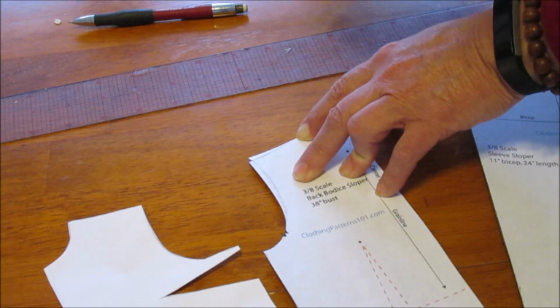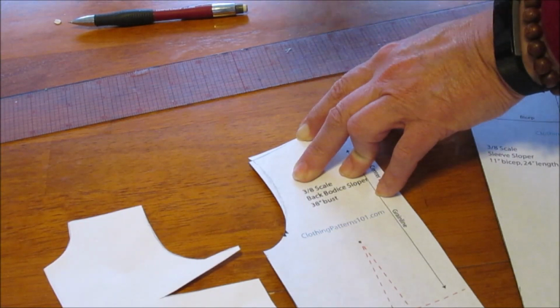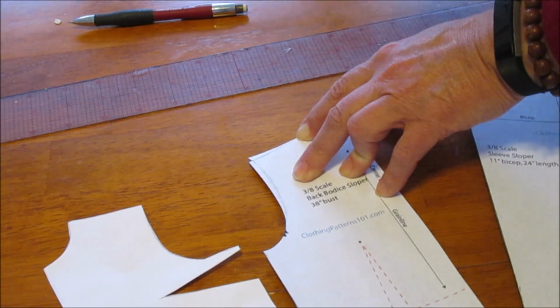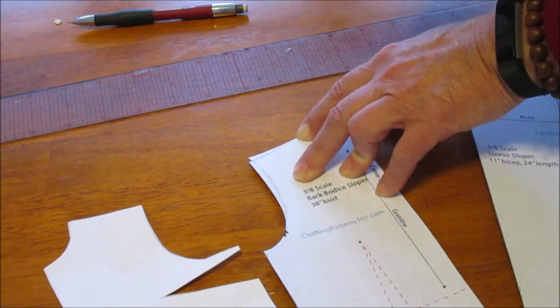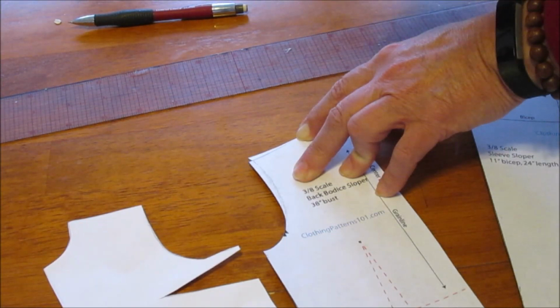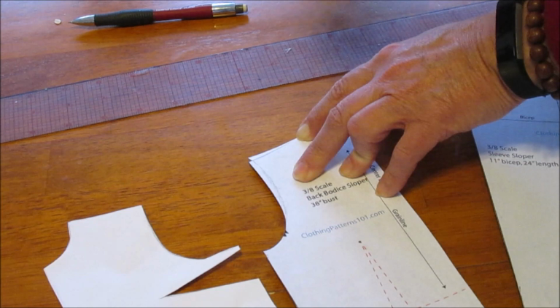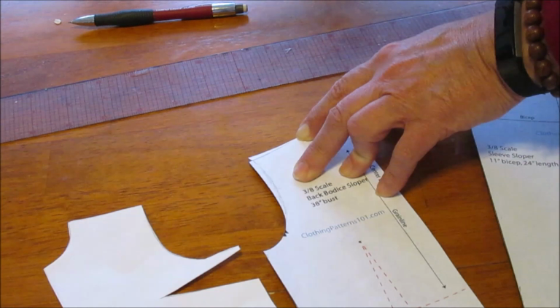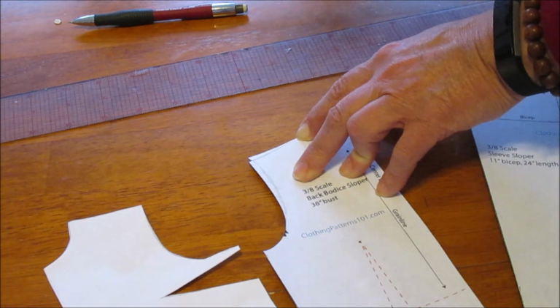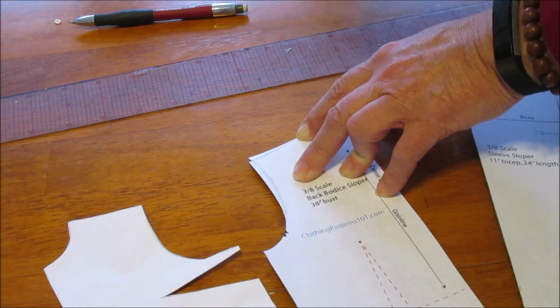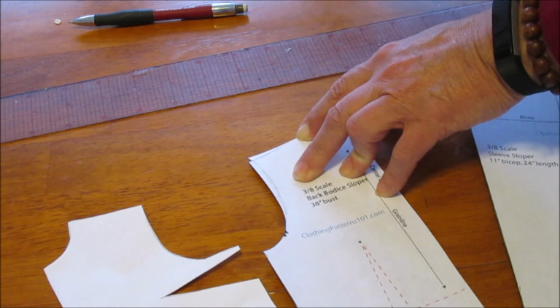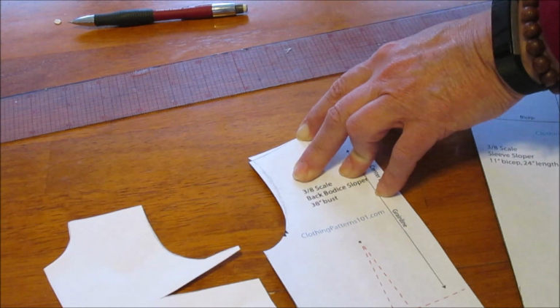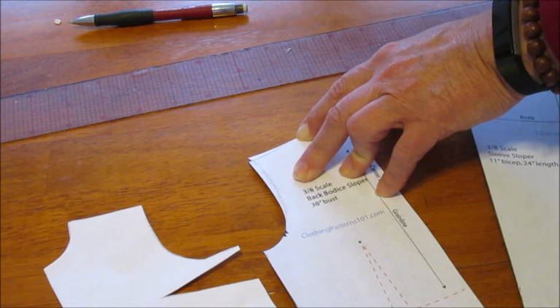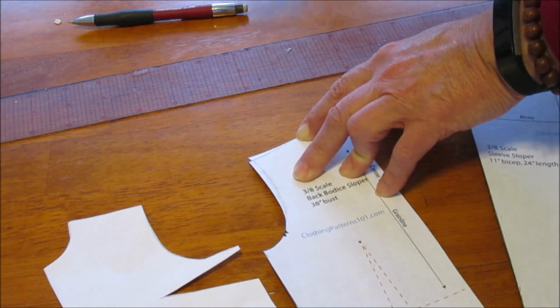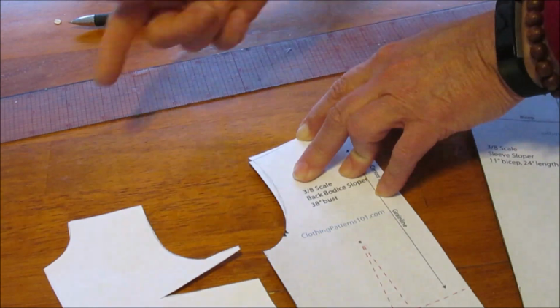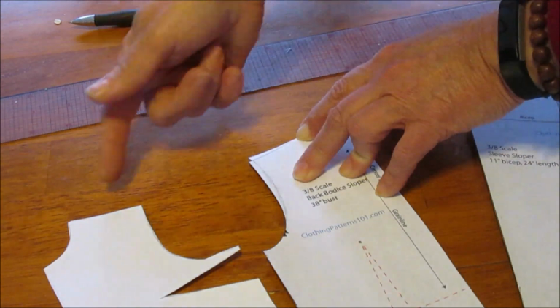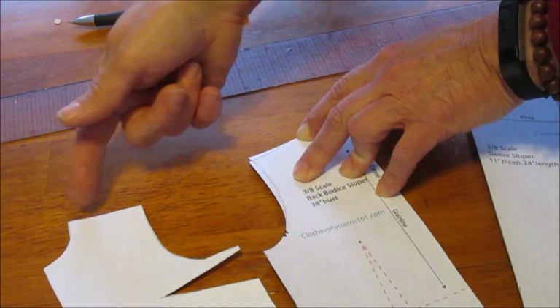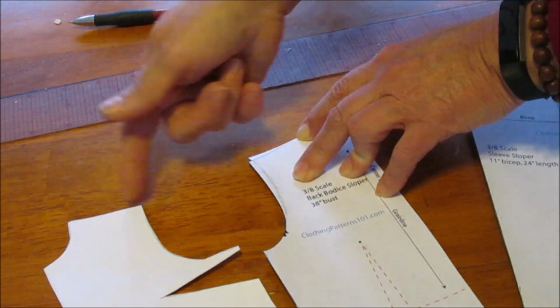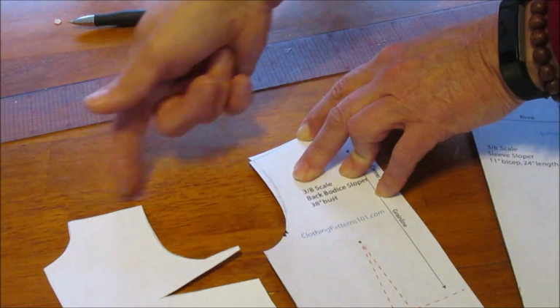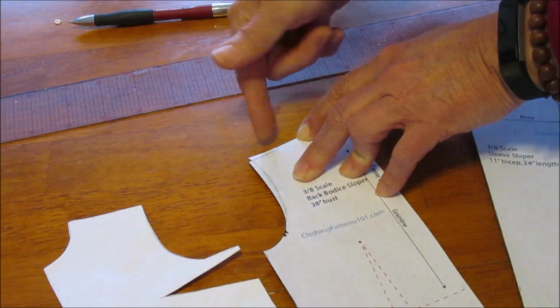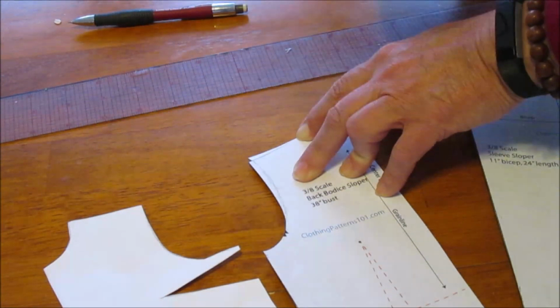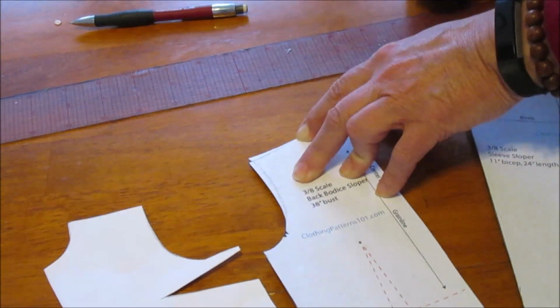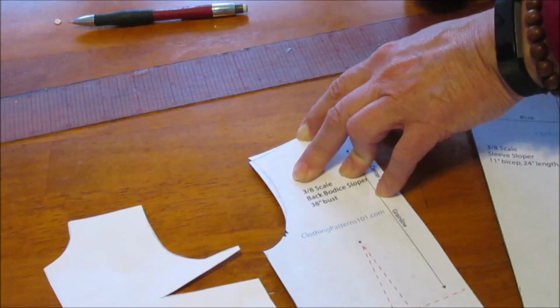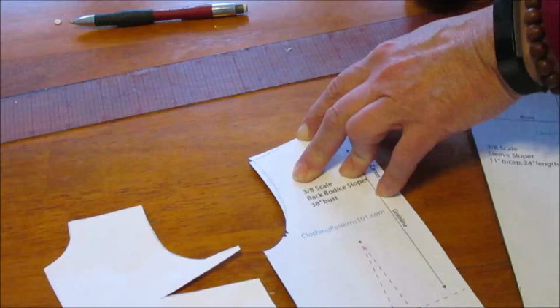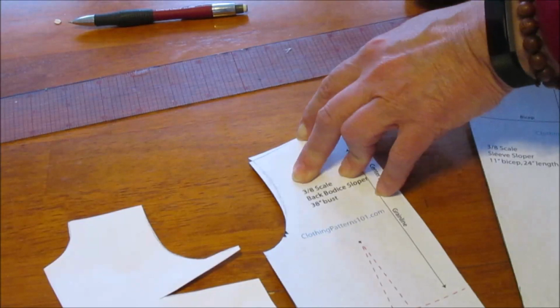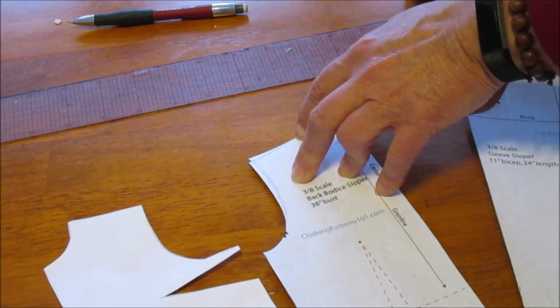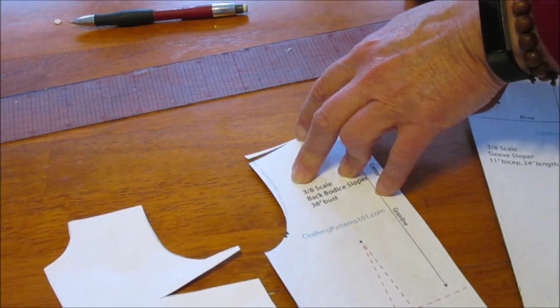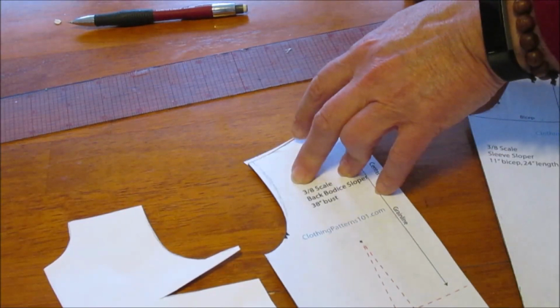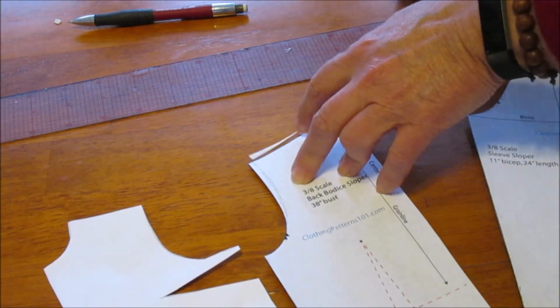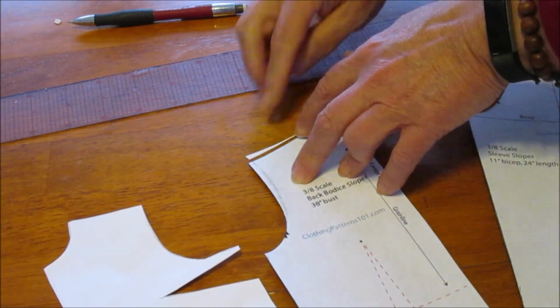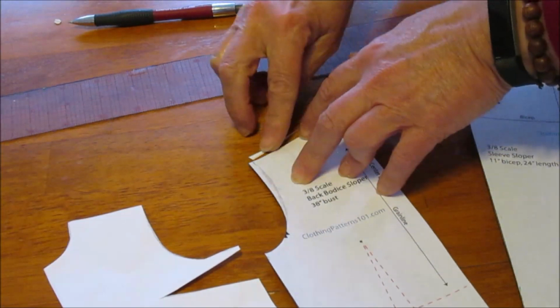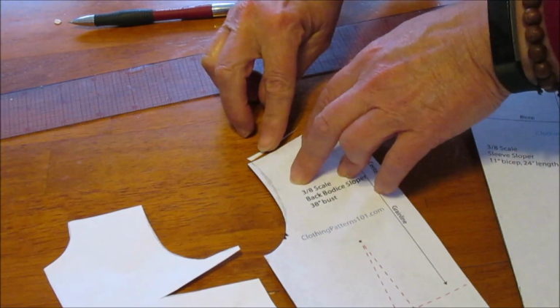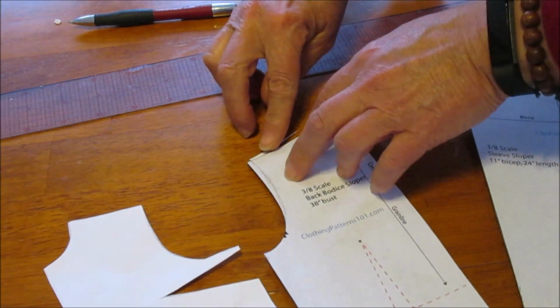In this case, the shoulder slope was fine, but the angle of the seam was not. So those are the corrections I had to make on this blouse.